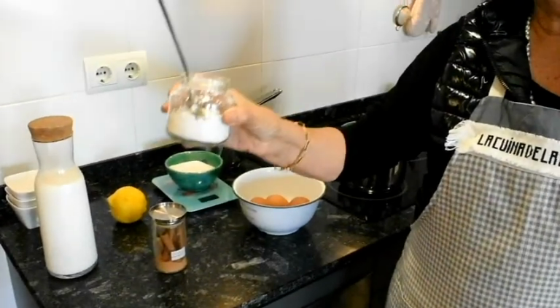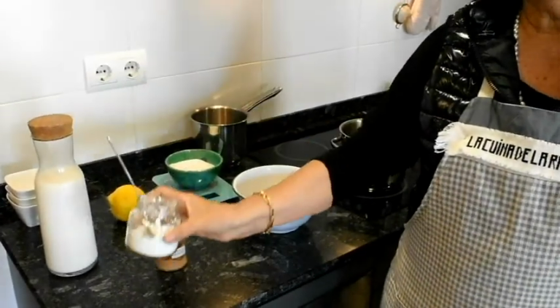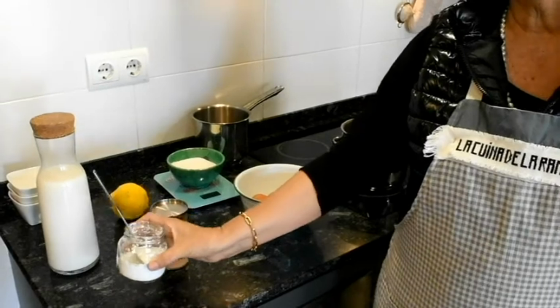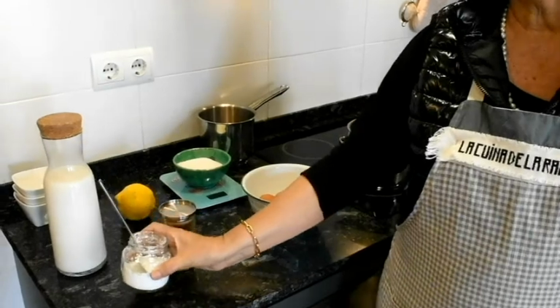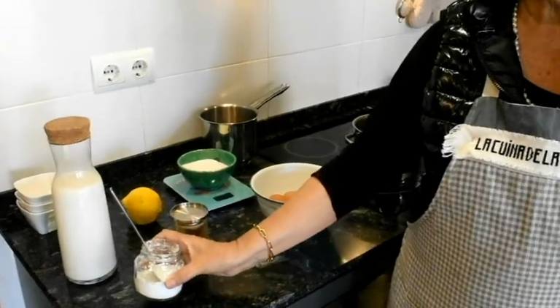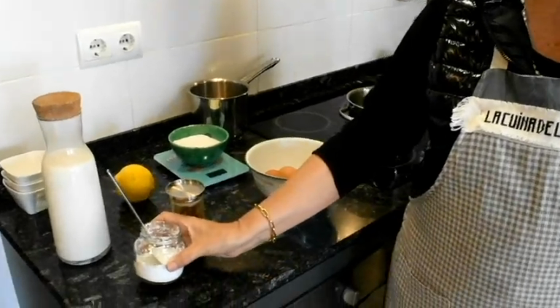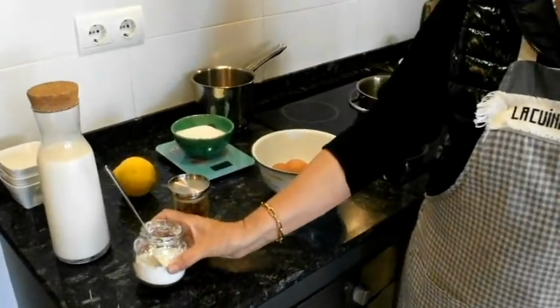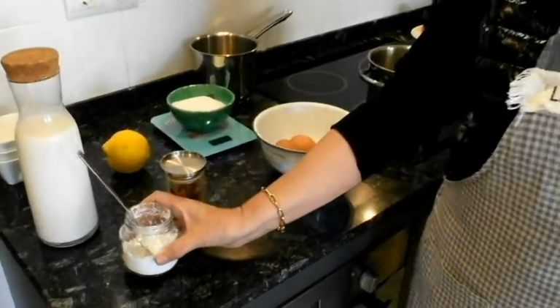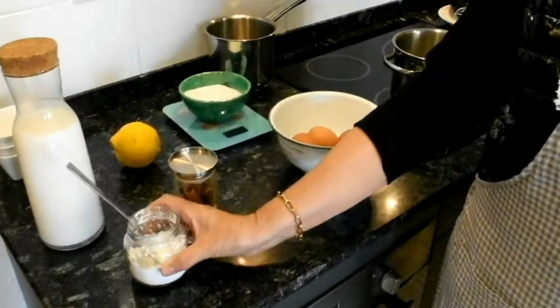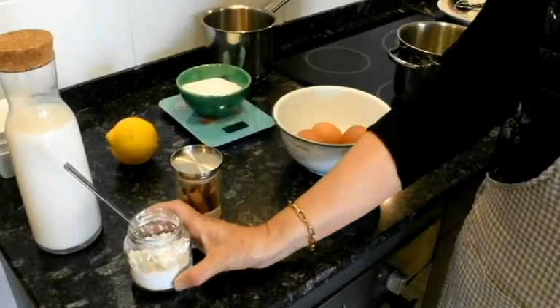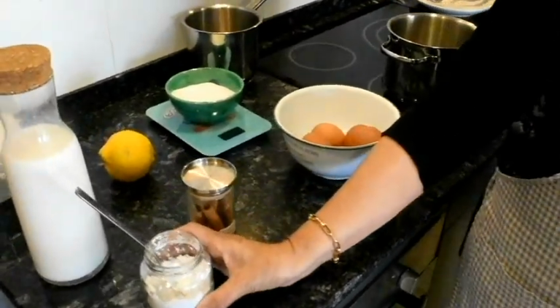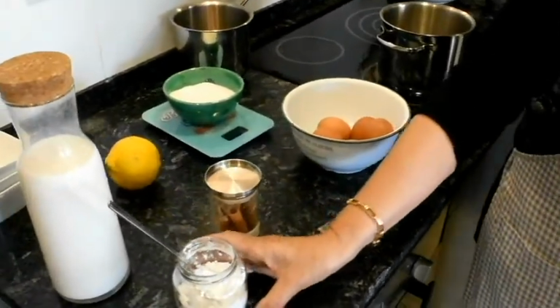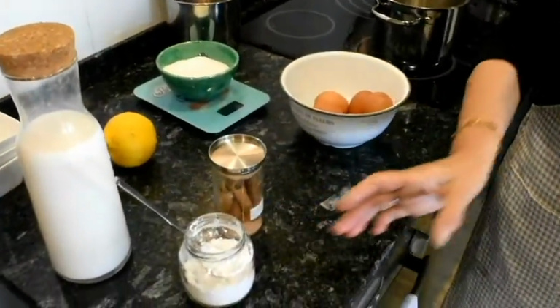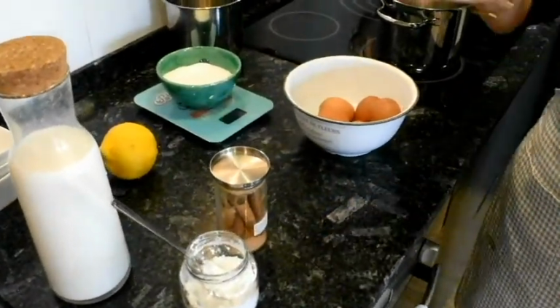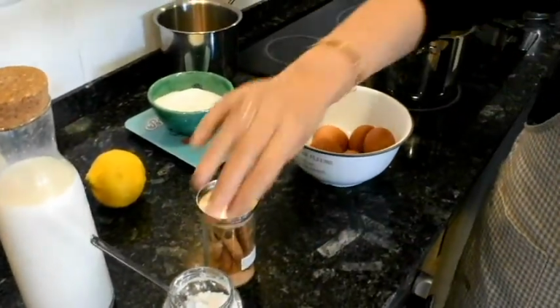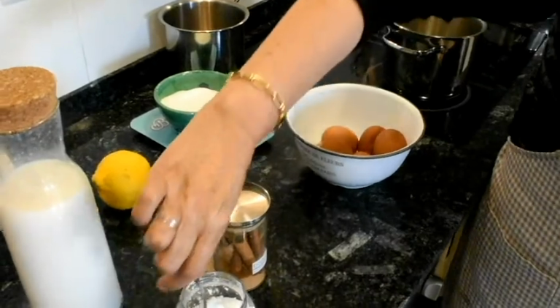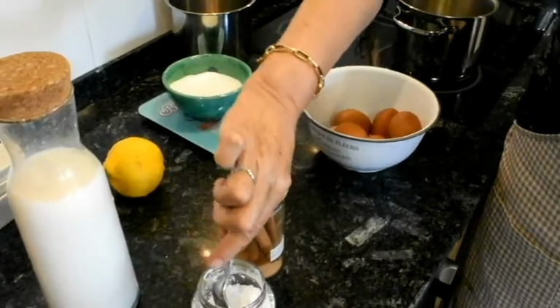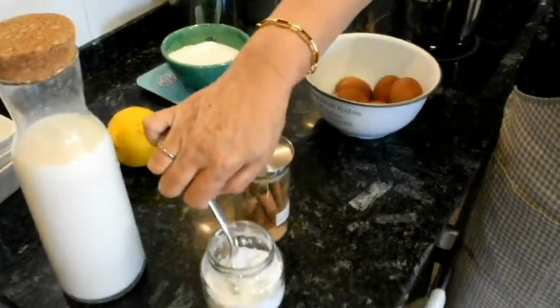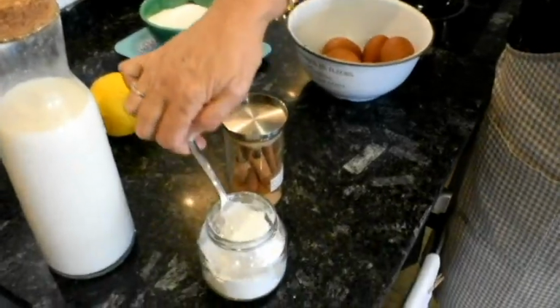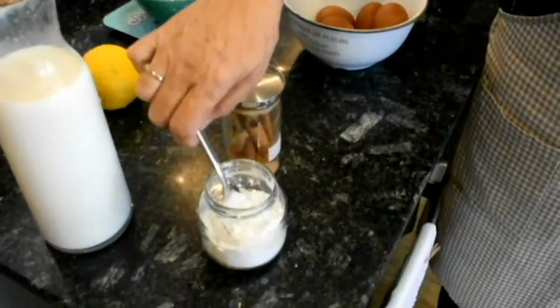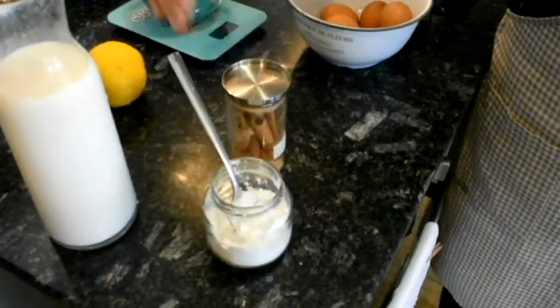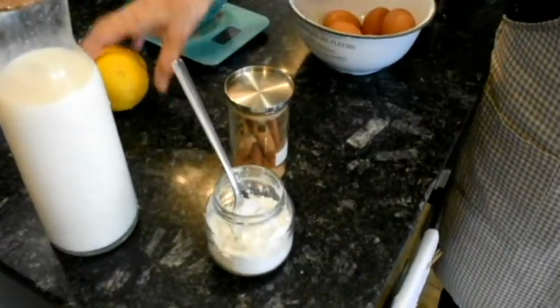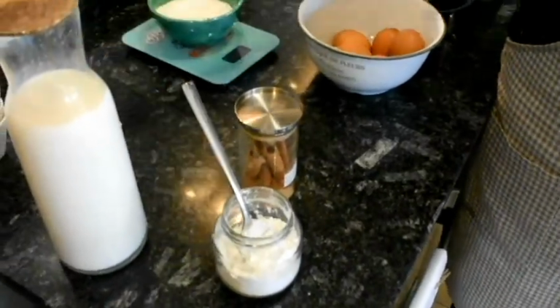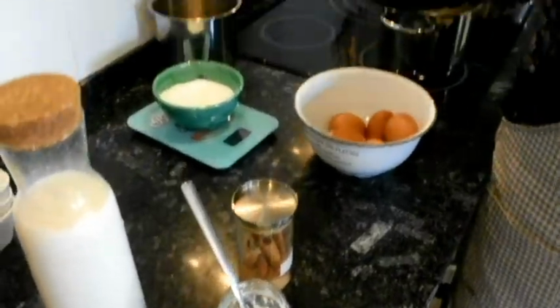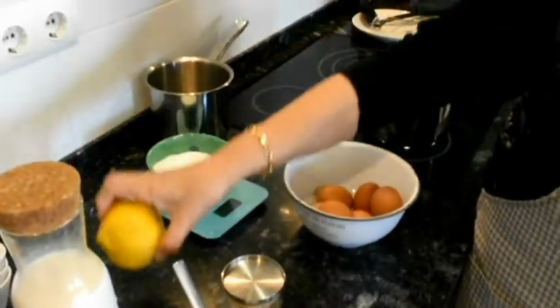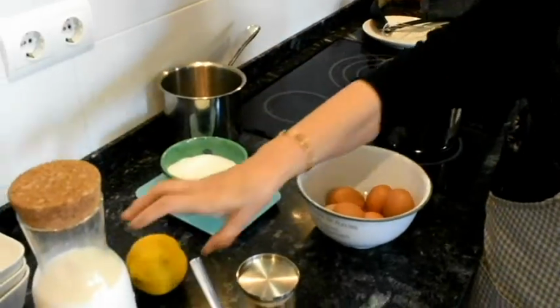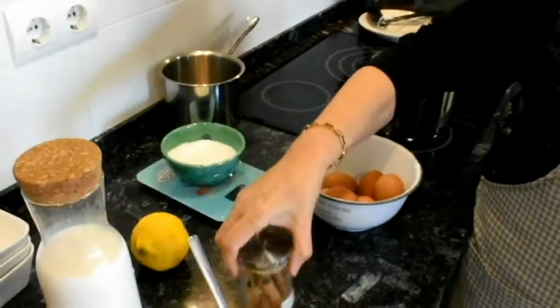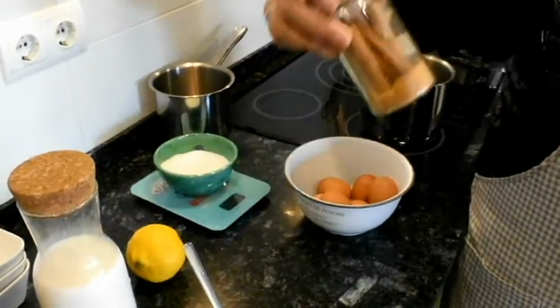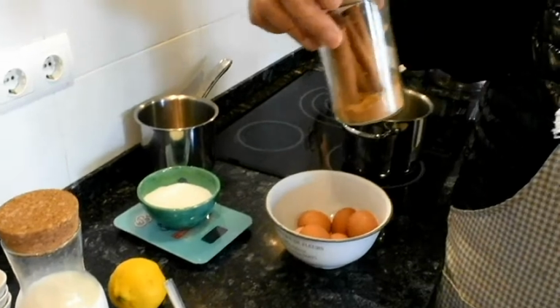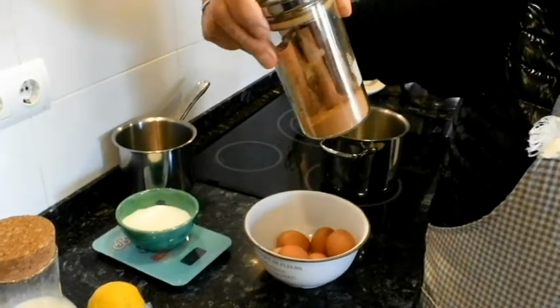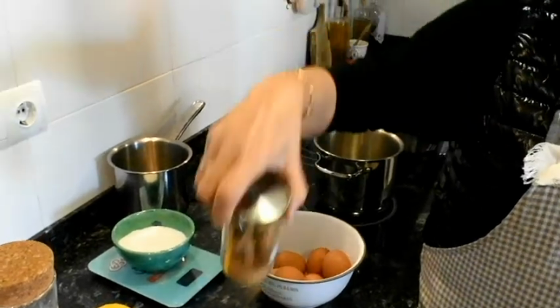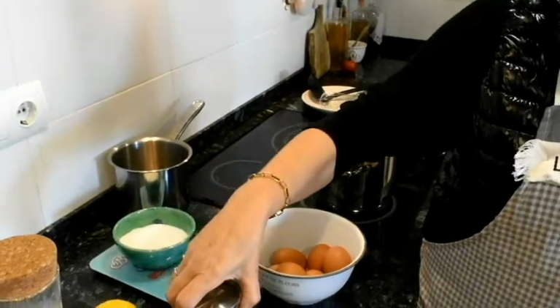2 cullerades de midó — midó també ho venen al supermercat. 2 cullerades soperes. Una pell de llimona i un canó o dos de canyella.